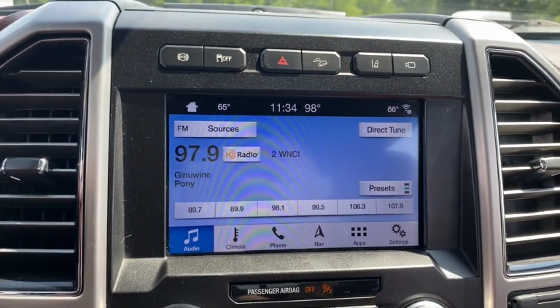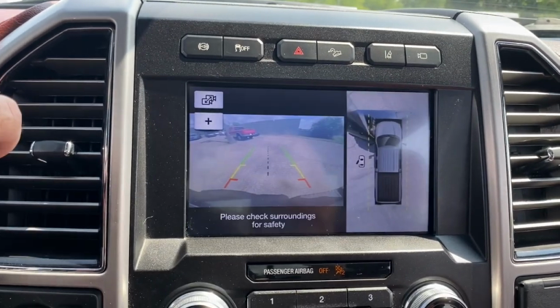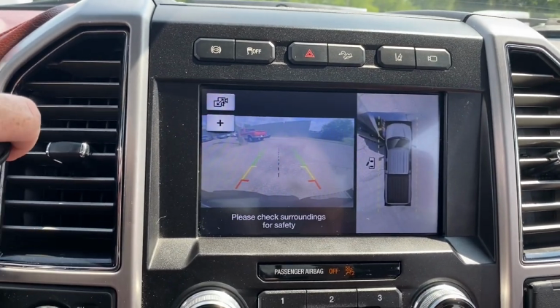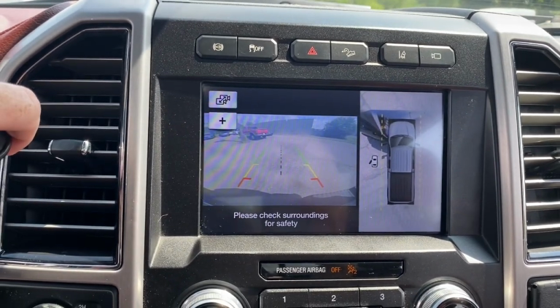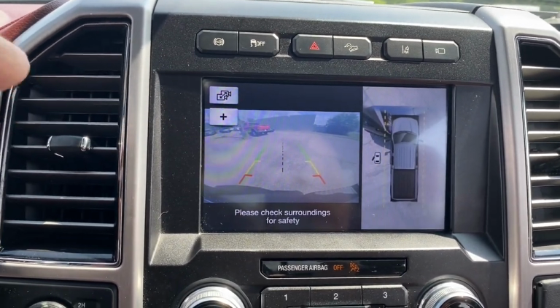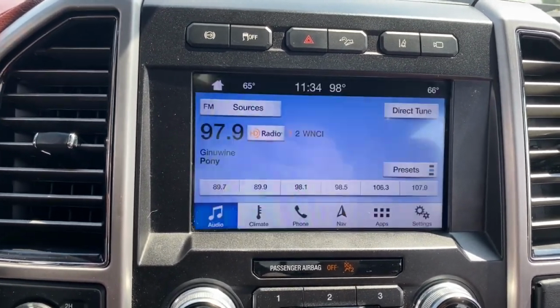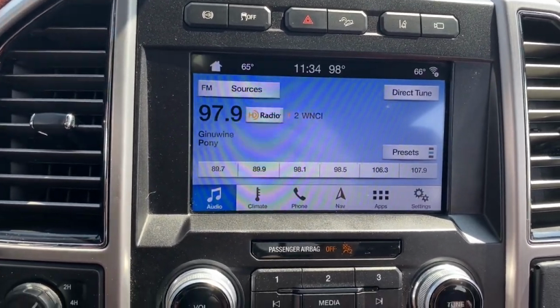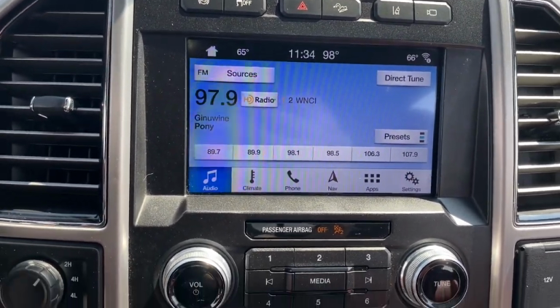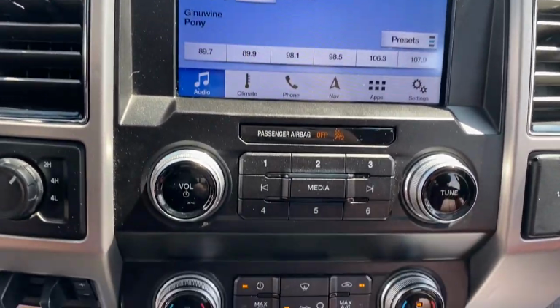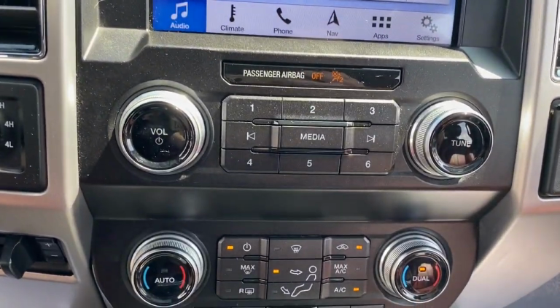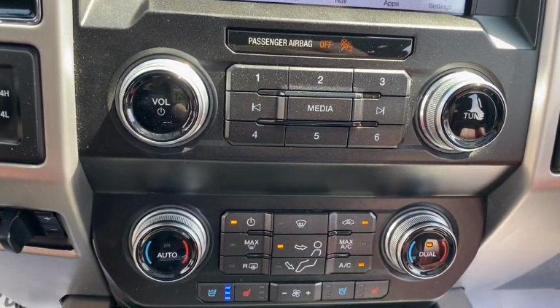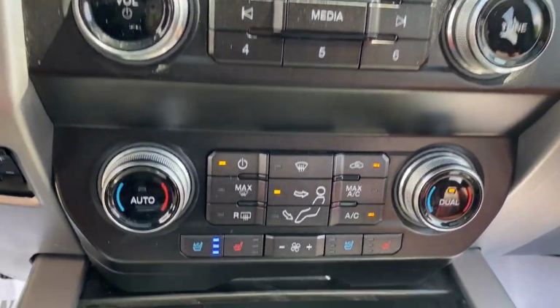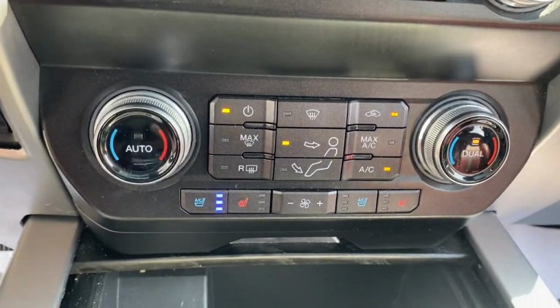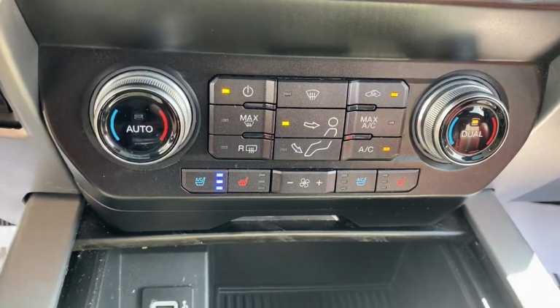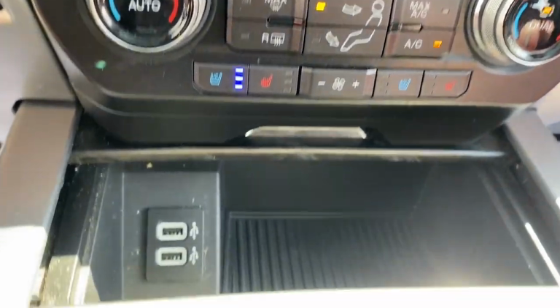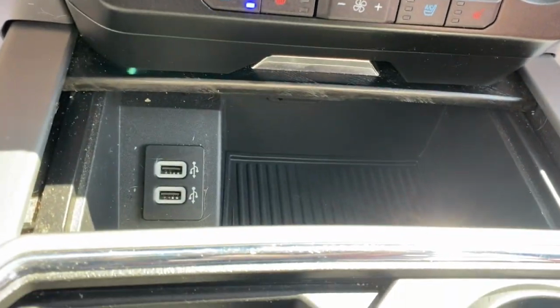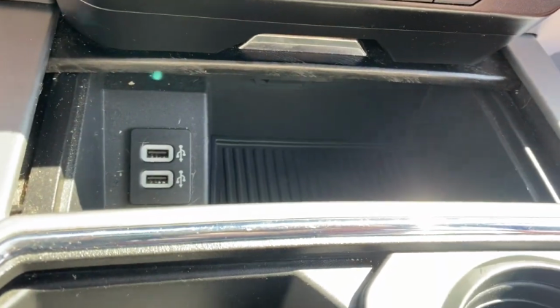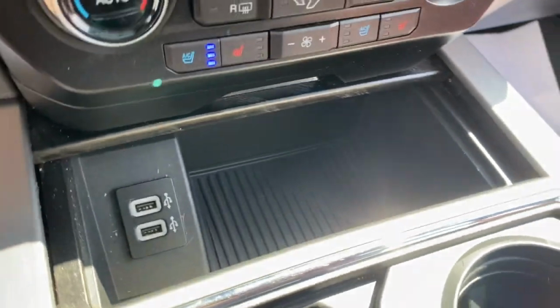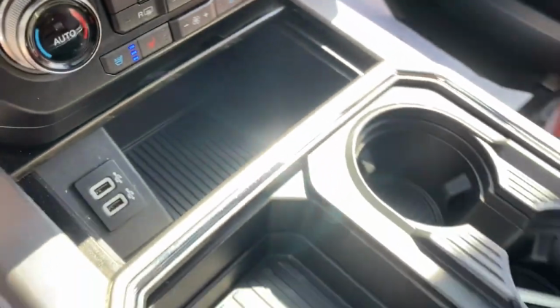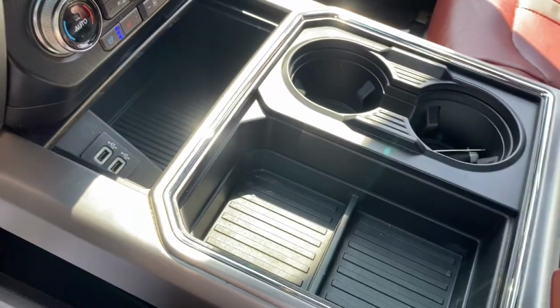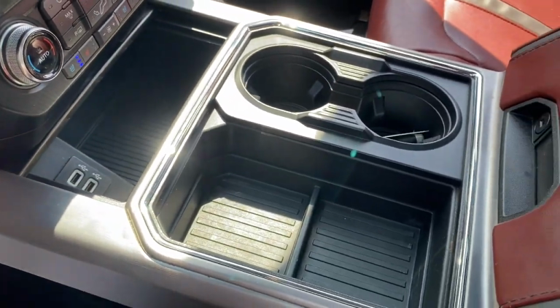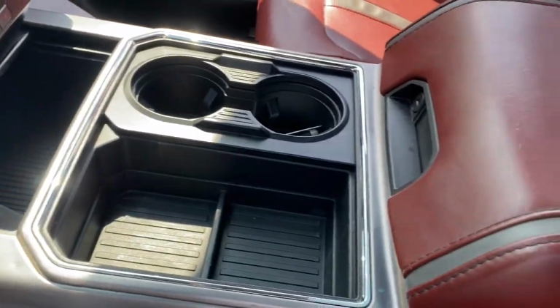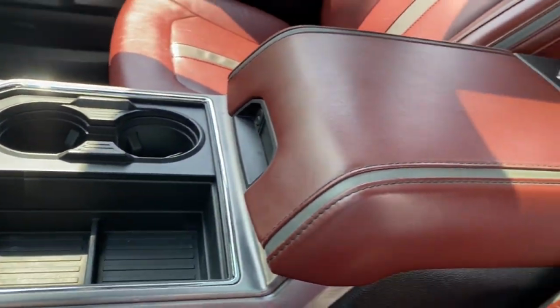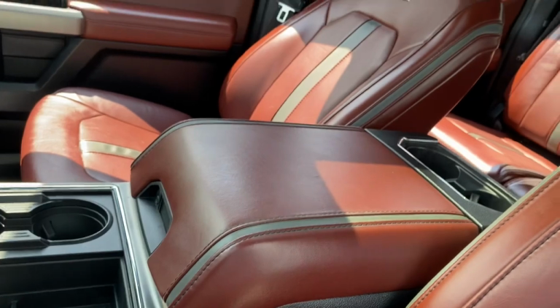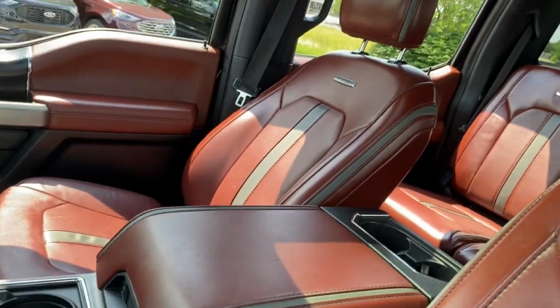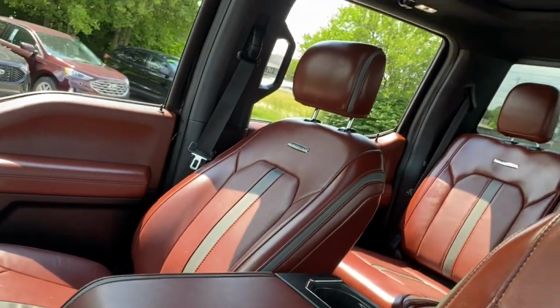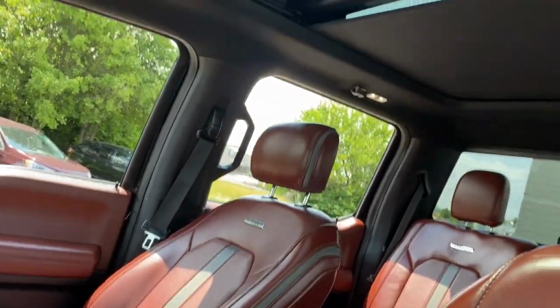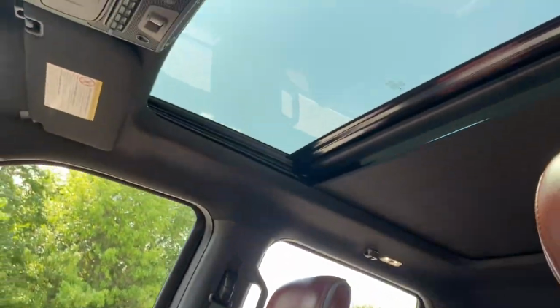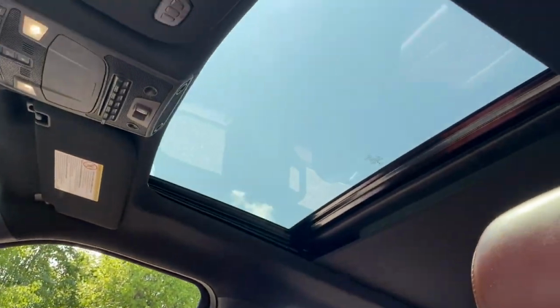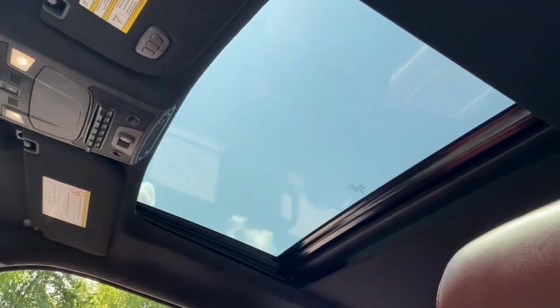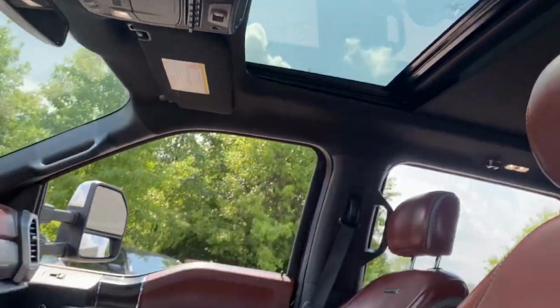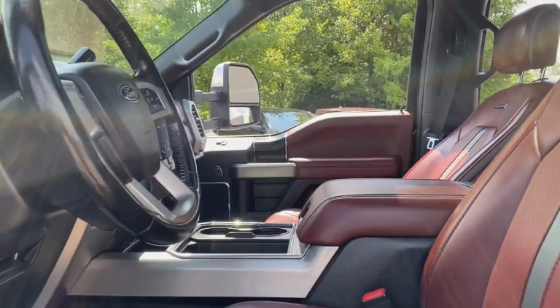Navigation system, heated driver's seat, keyless entry, sun/moonroof, fog lamps, iPod and MP3 input, heated mirrors, power passenger seat, adaptive cruise control, remote engine start.